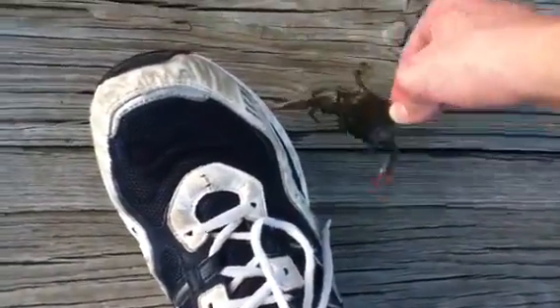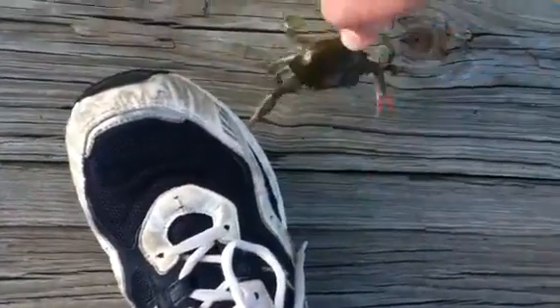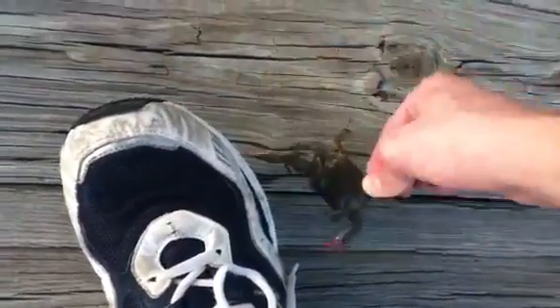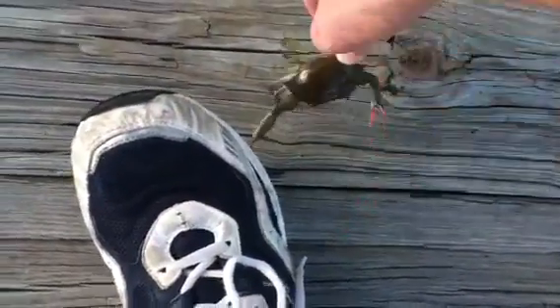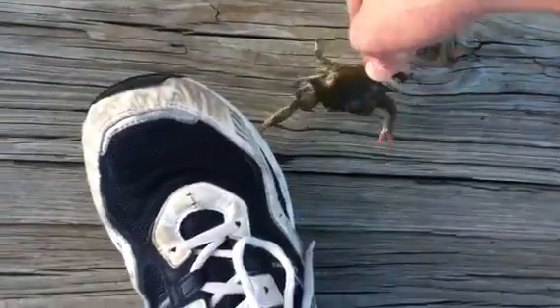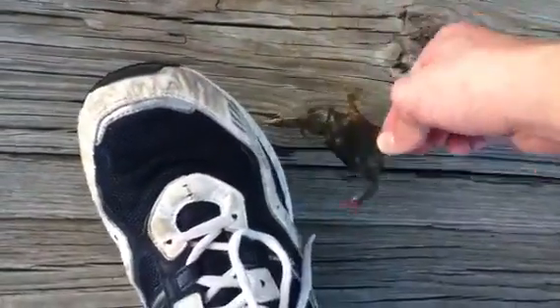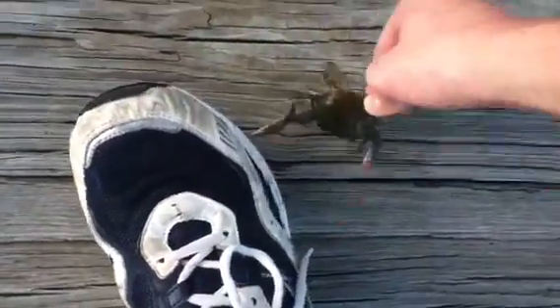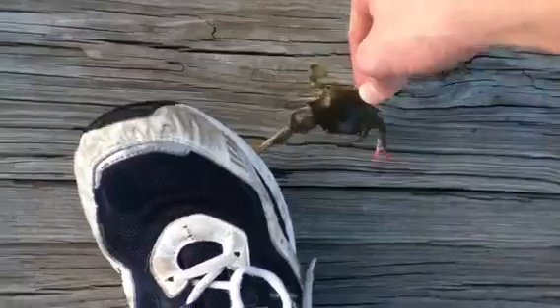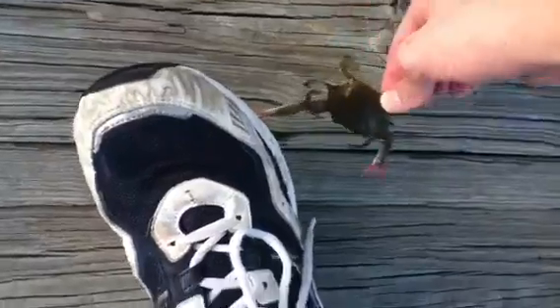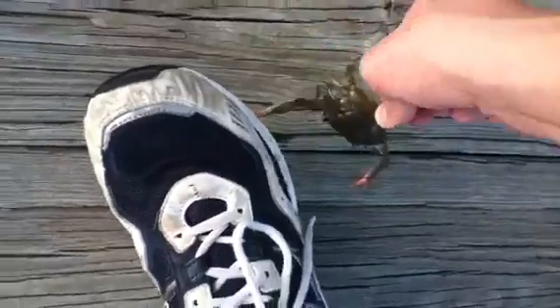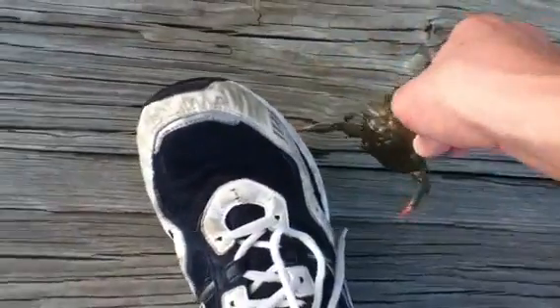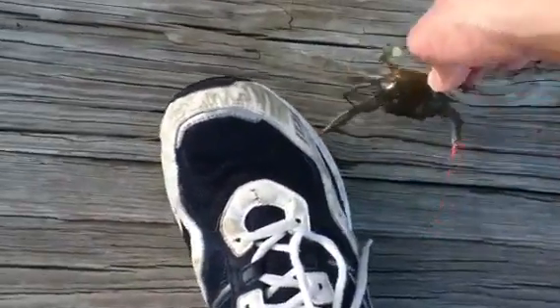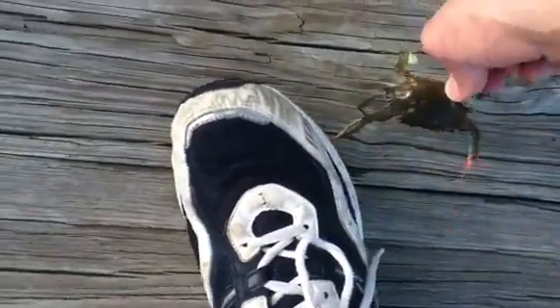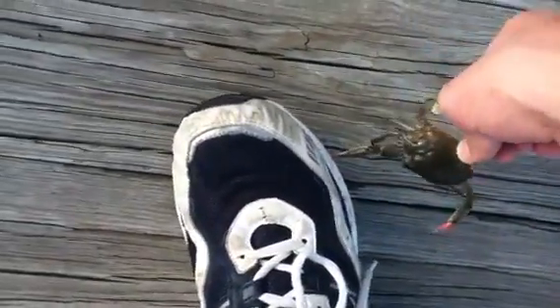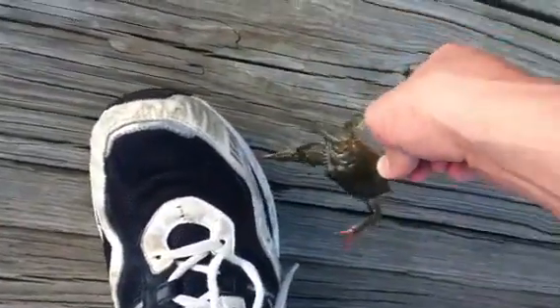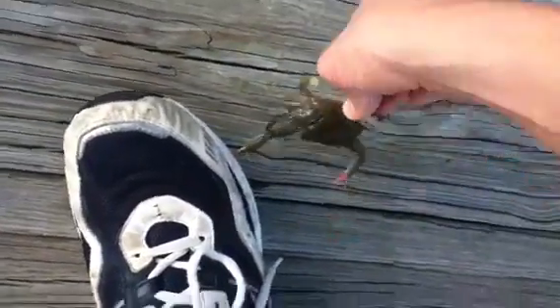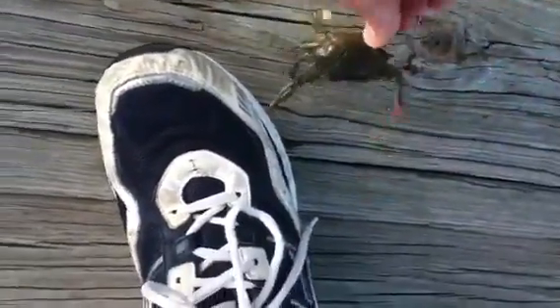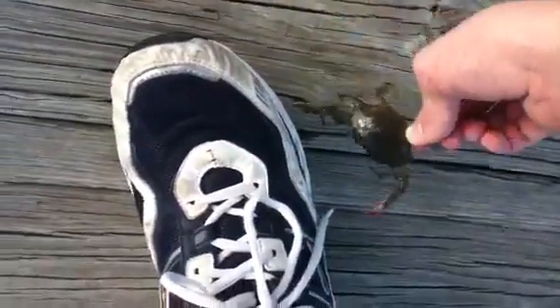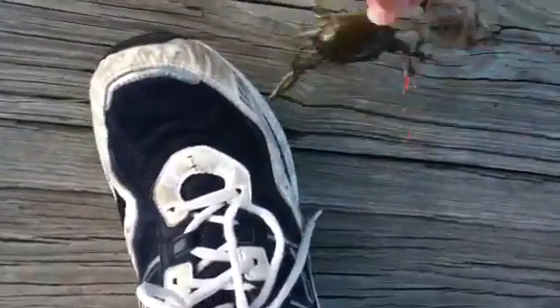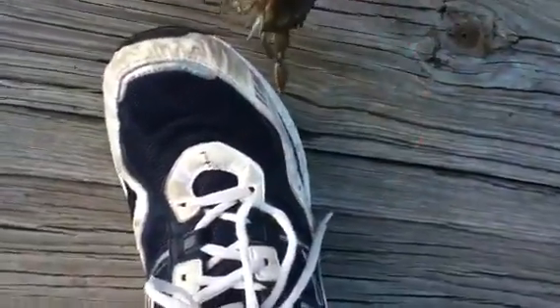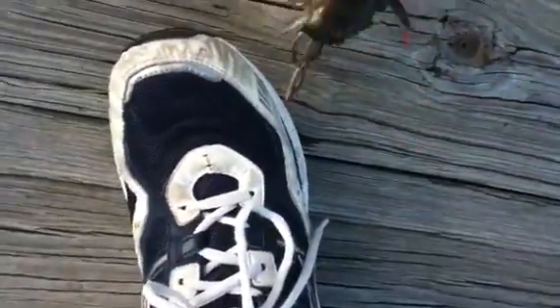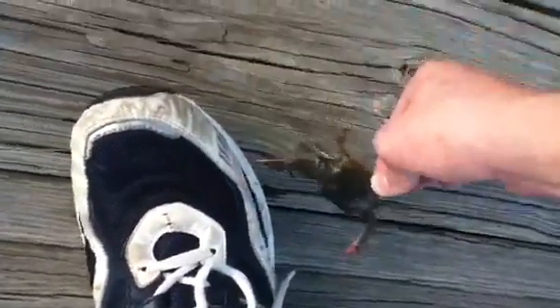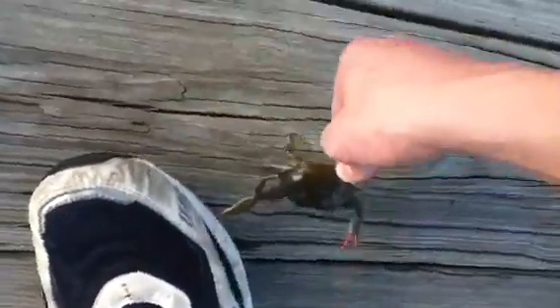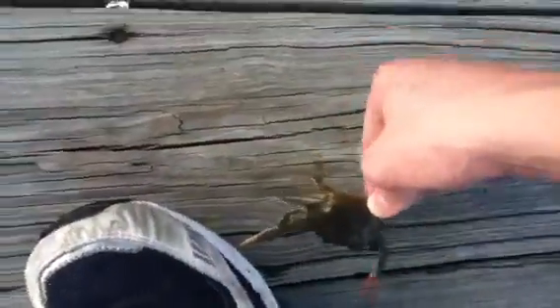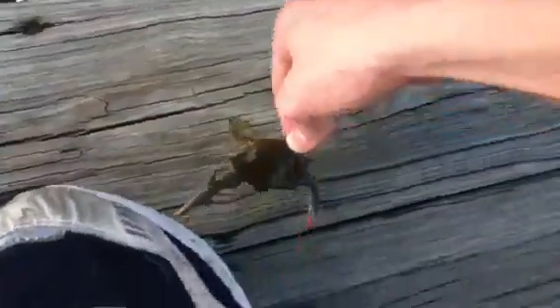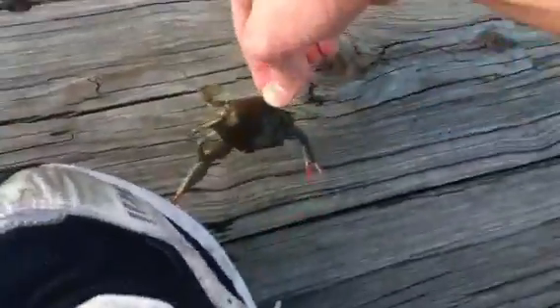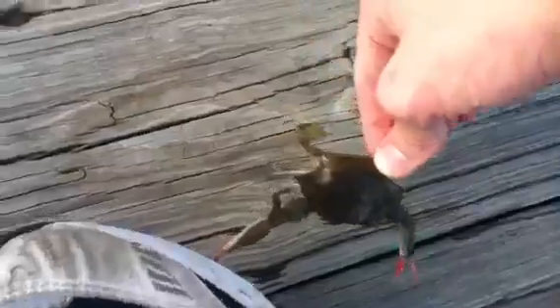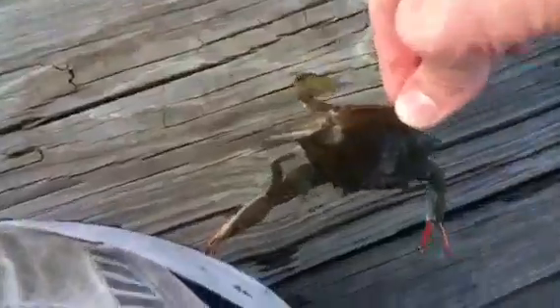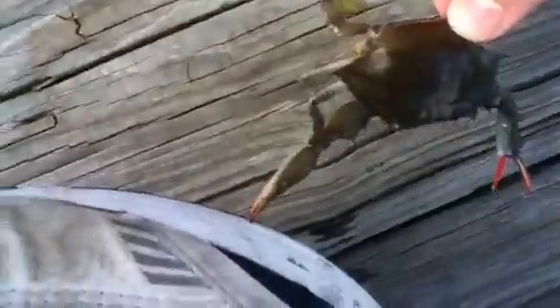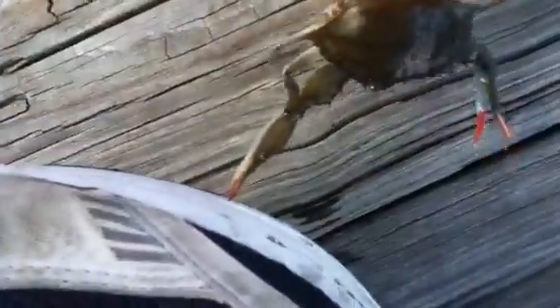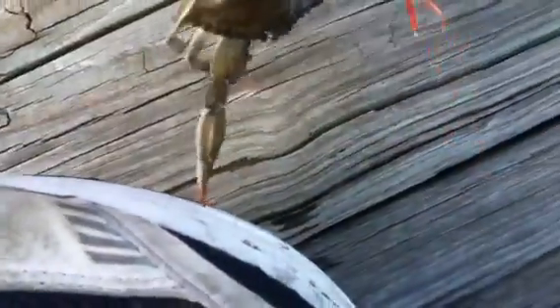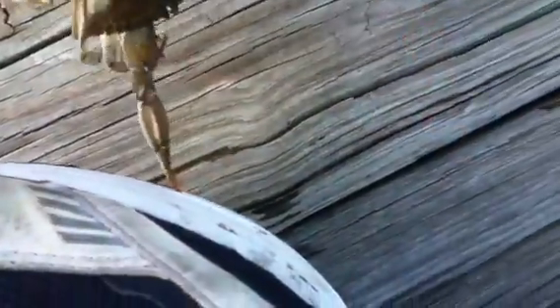Let go. Let go. He's not big enough to eat yet. Oh my god. He's got my shoe pretty good.